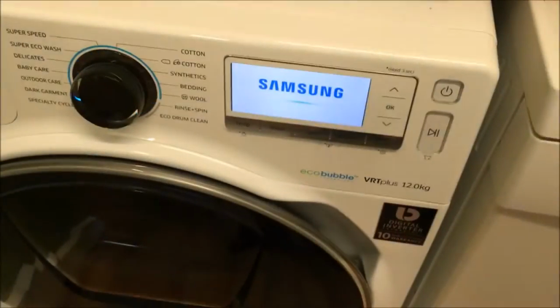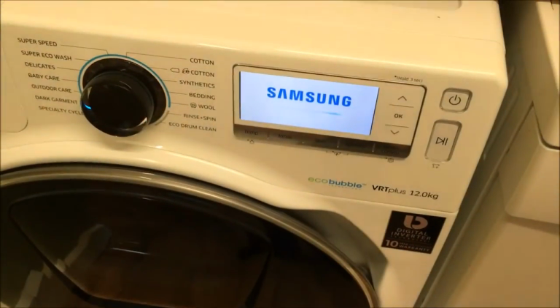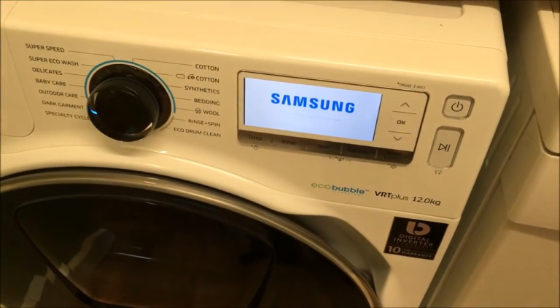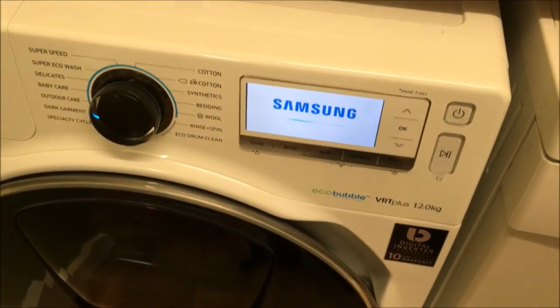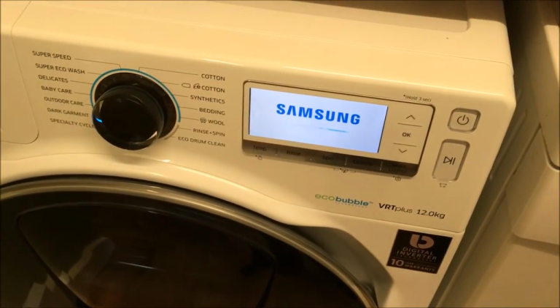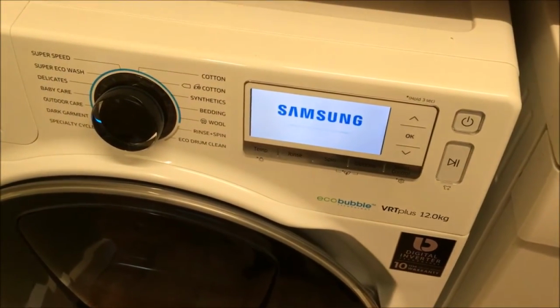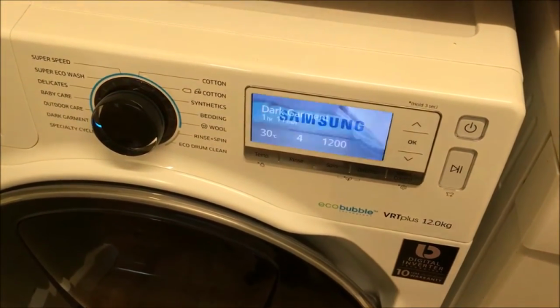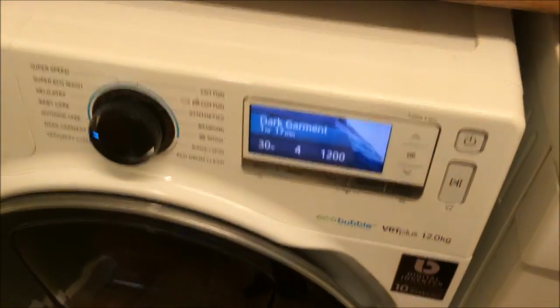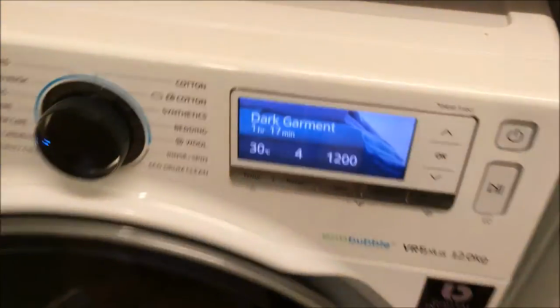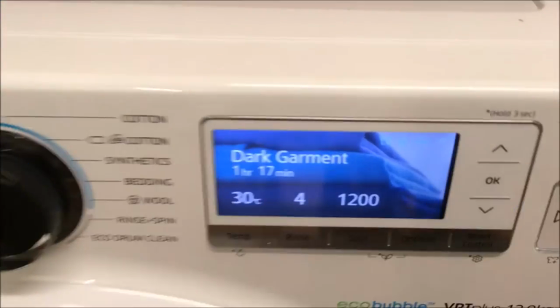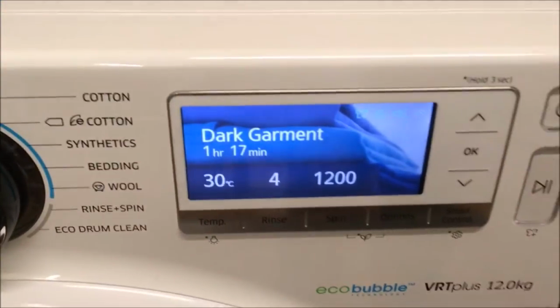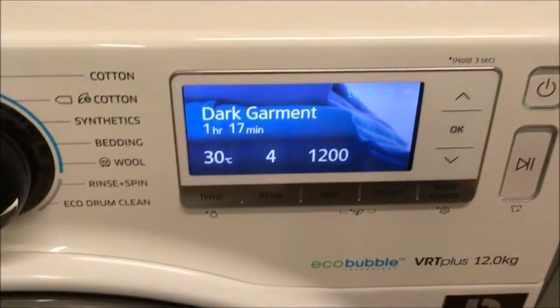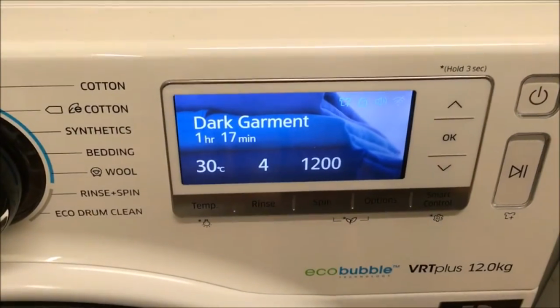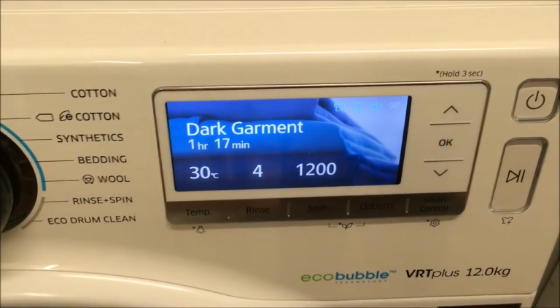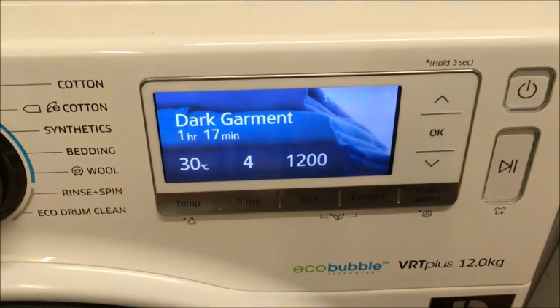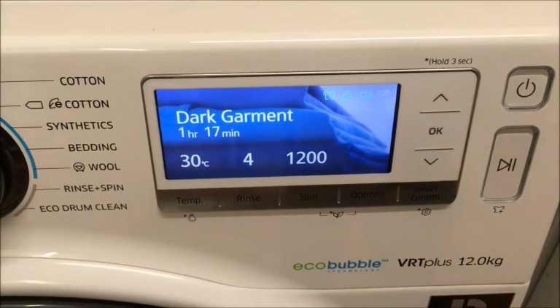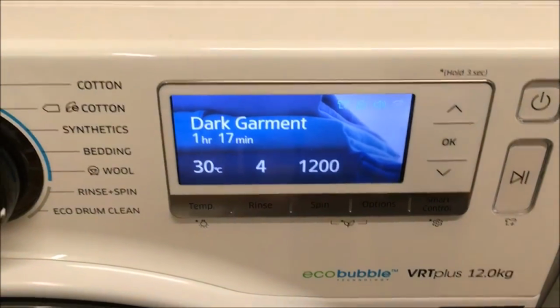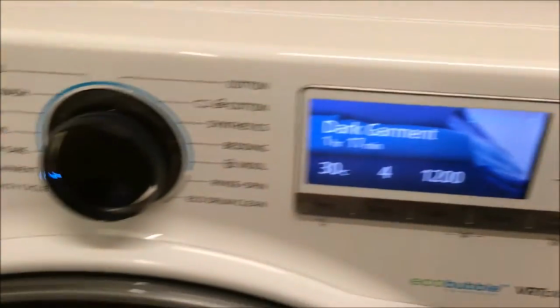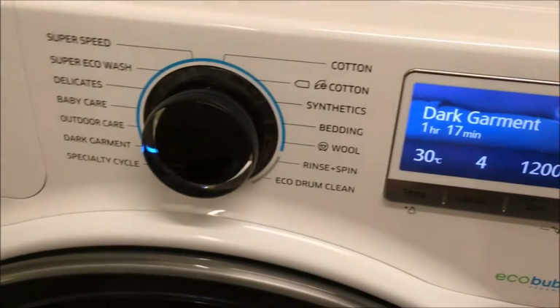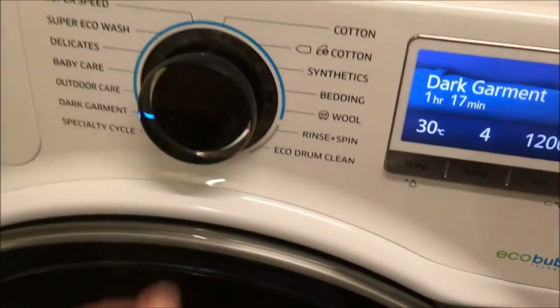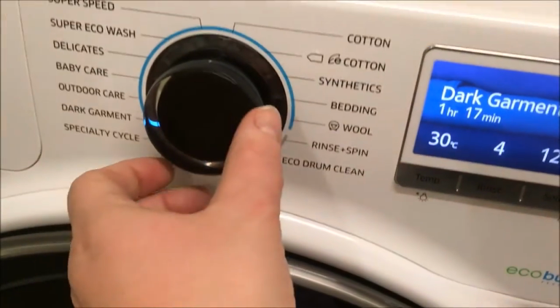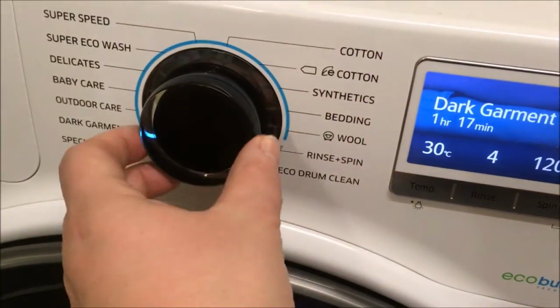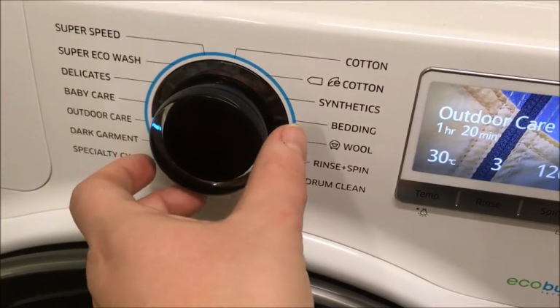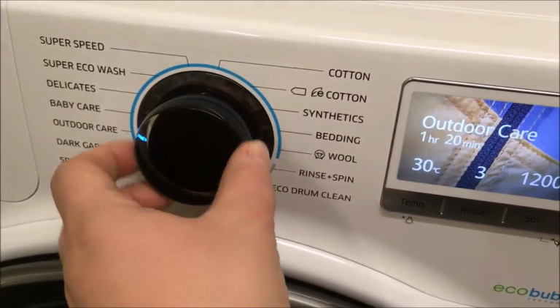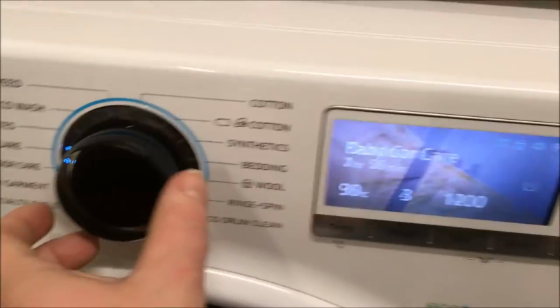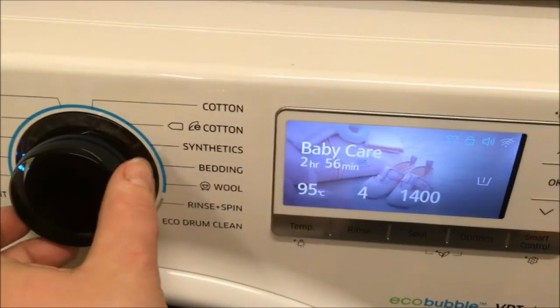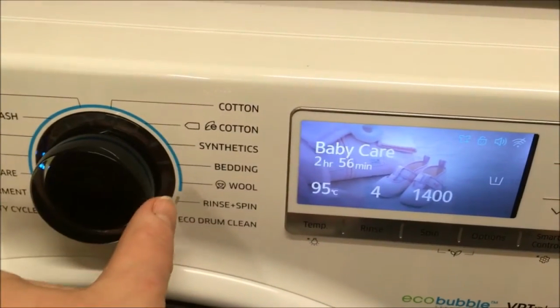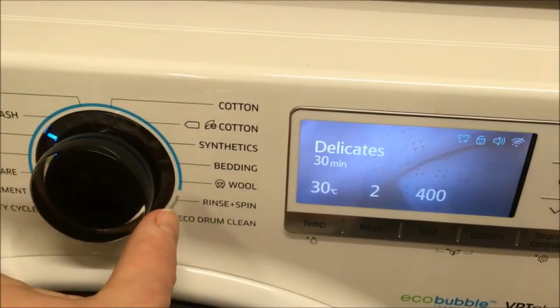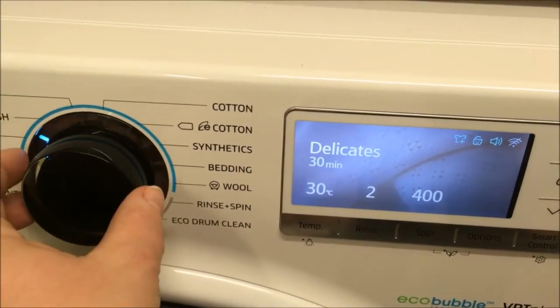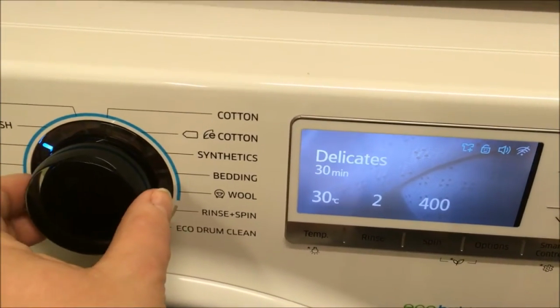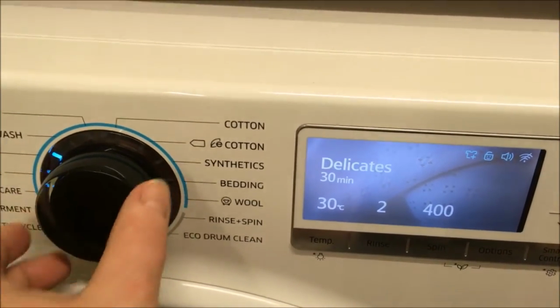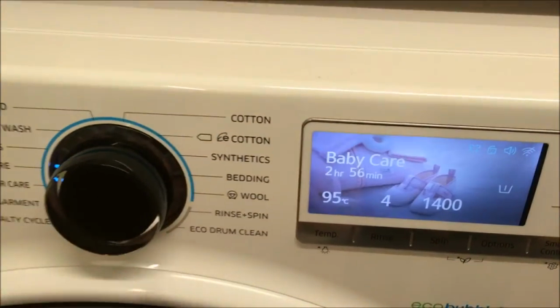I get a little tune as it comes on and we get the intuitive control there. By turning this I get all my different washes, as you can see. So let's have a look.